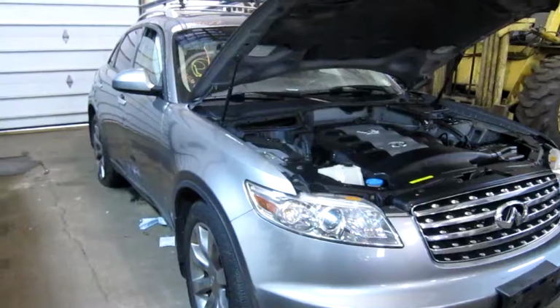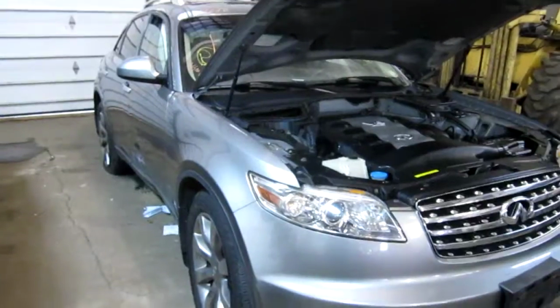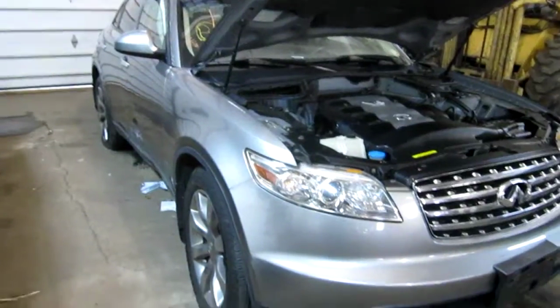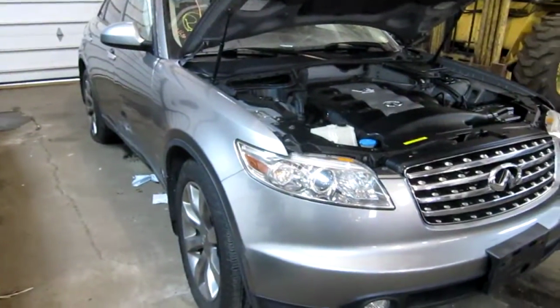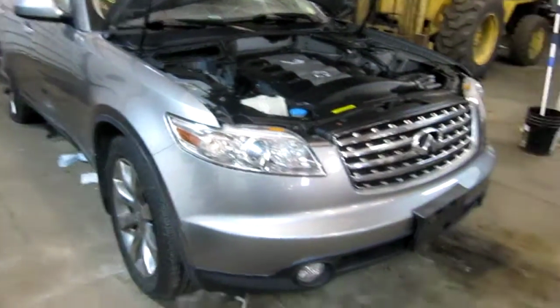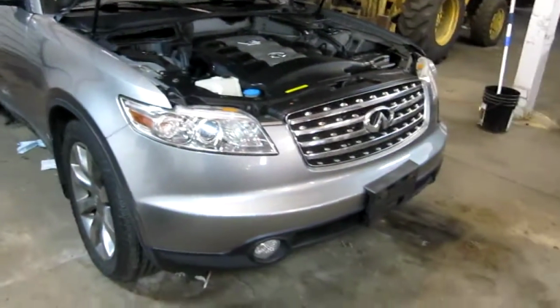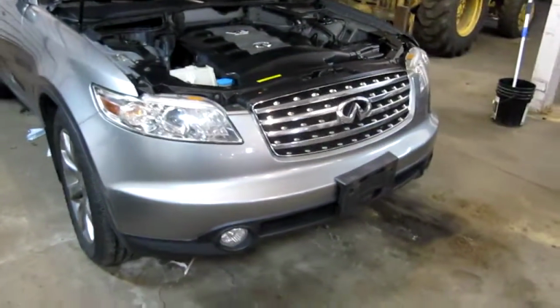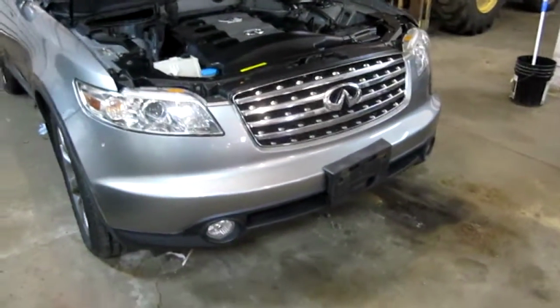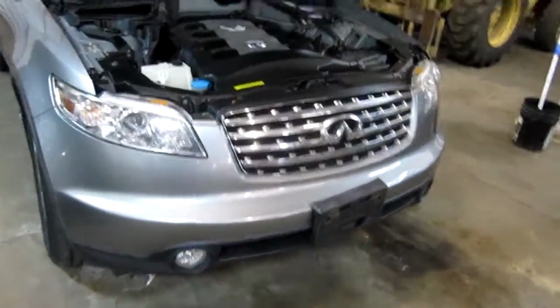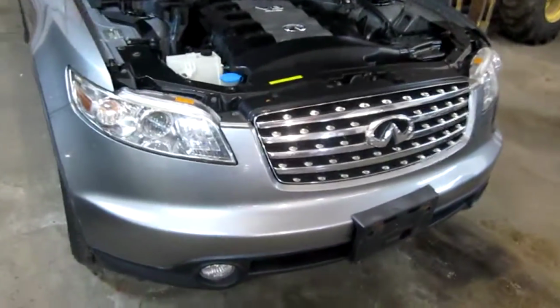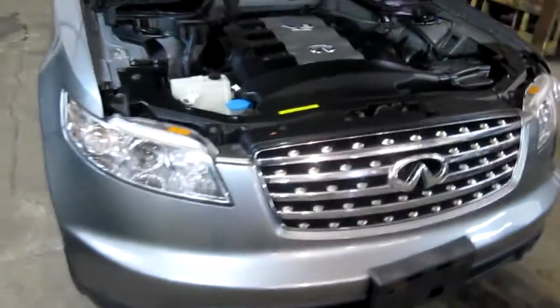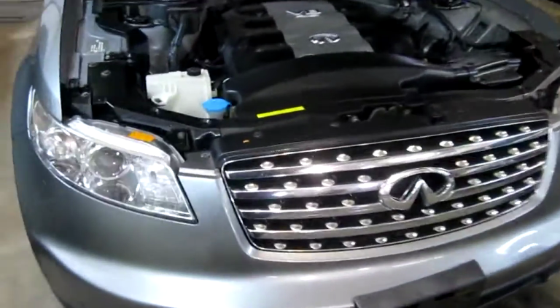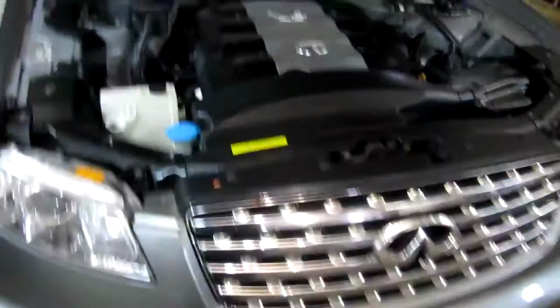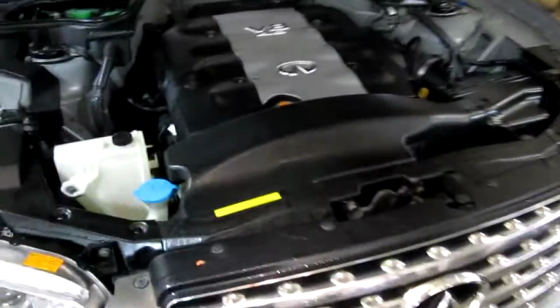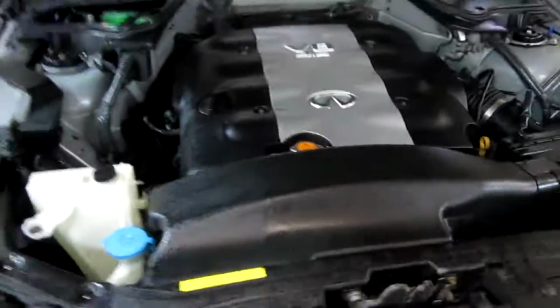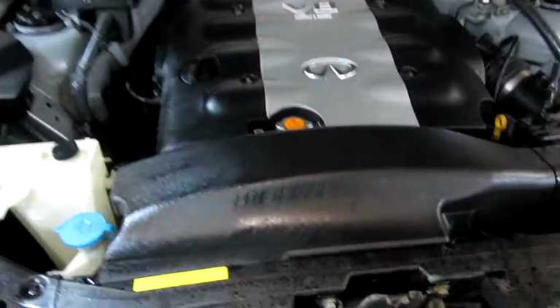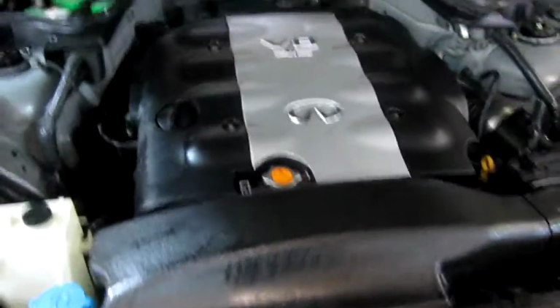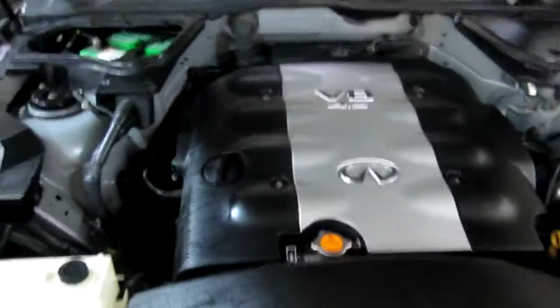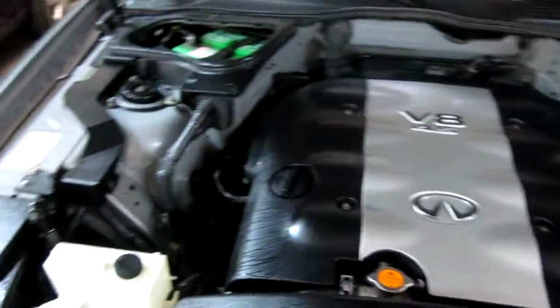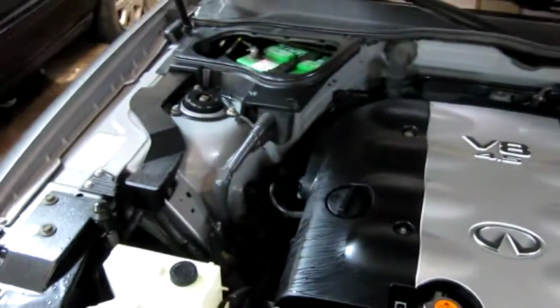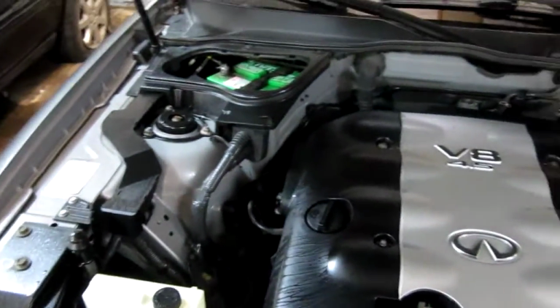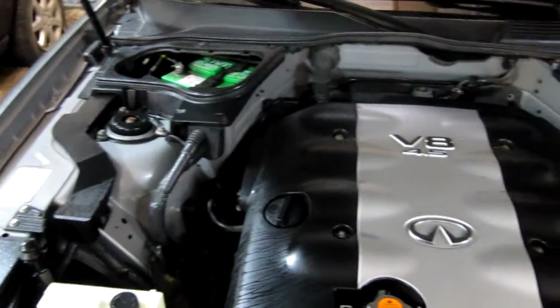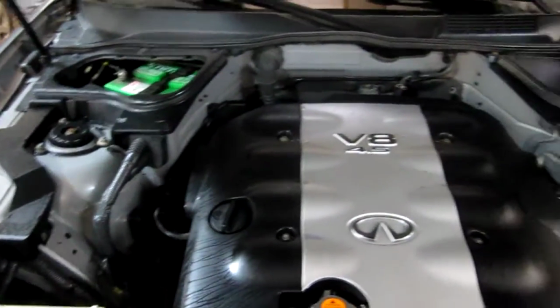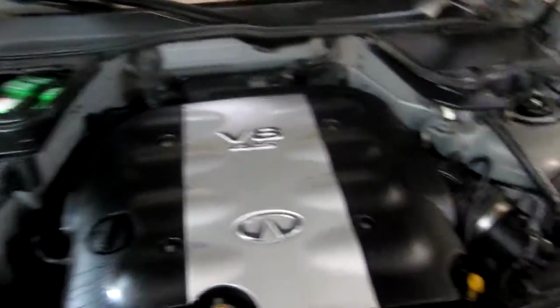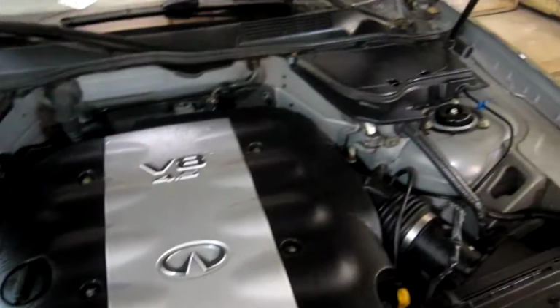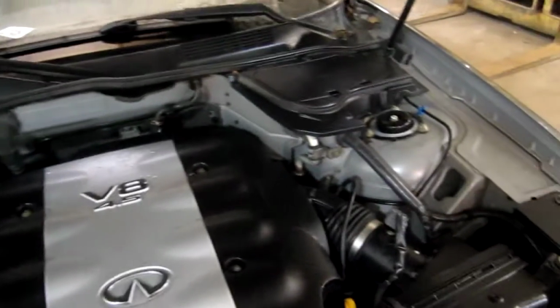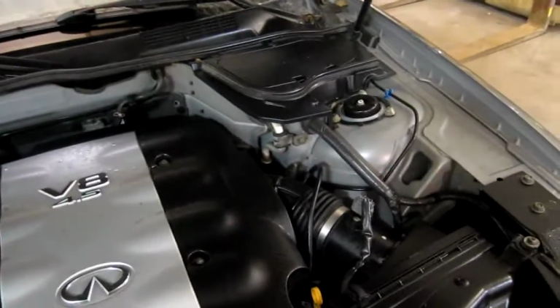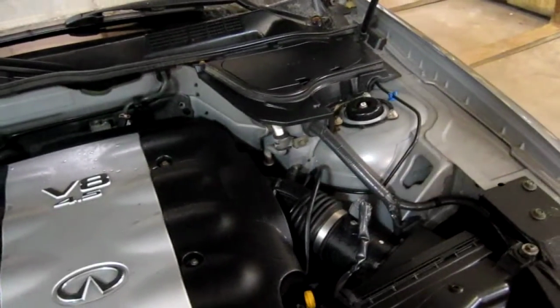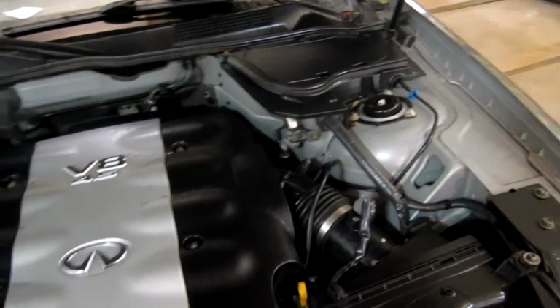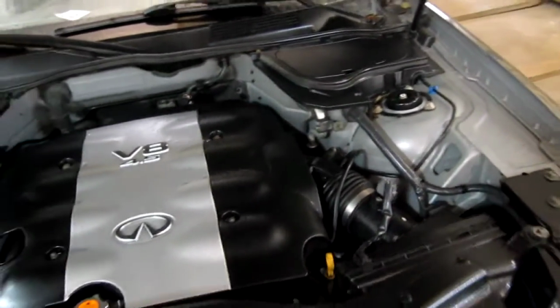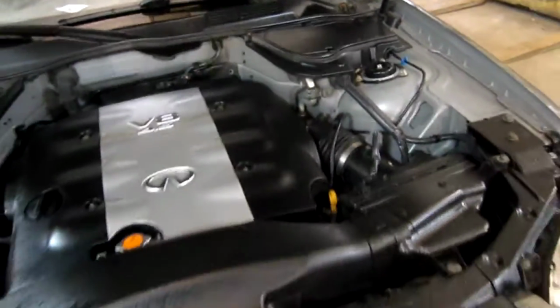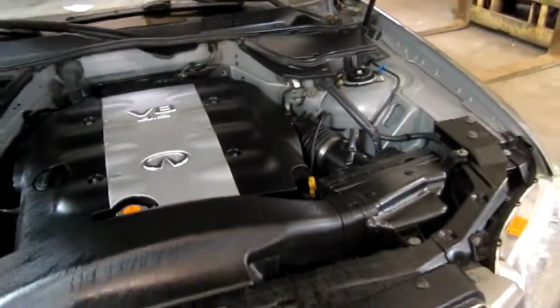Good afternoon and welcome to Tom's Foreign Auto Parts video portion of our inventory. Here we have a 2004 Infiniti FX45 model. This vehicle is a 4.5 liter California emissions engine.